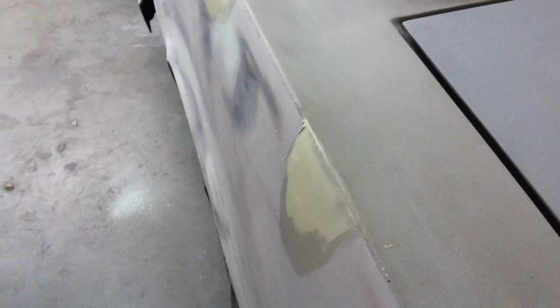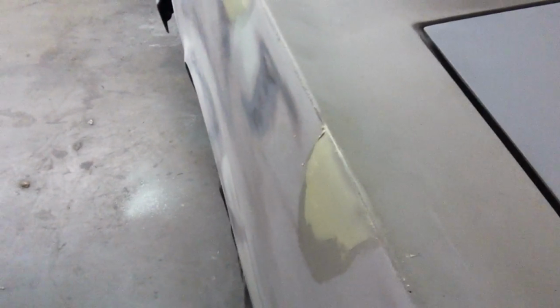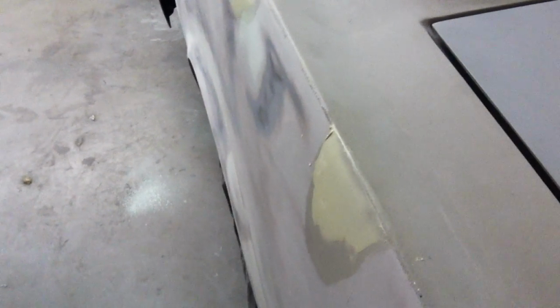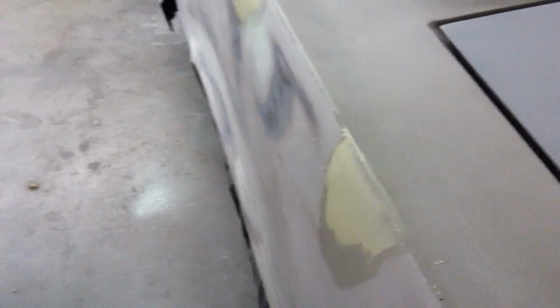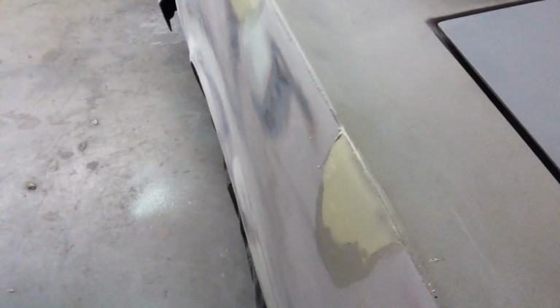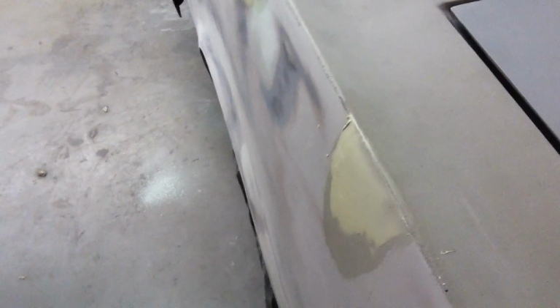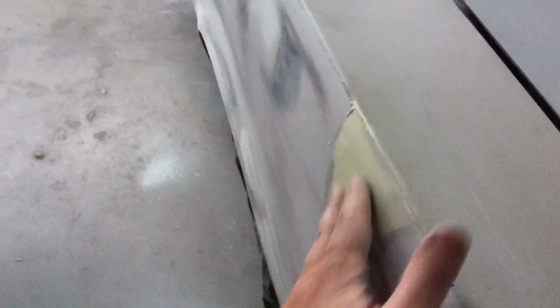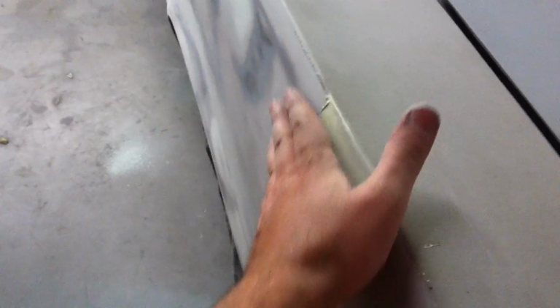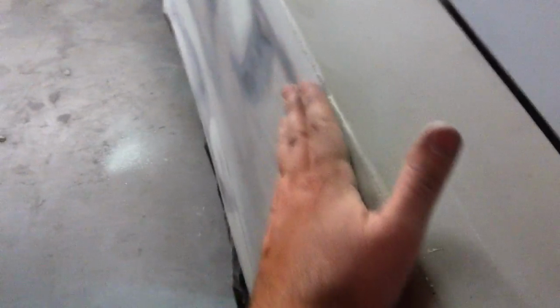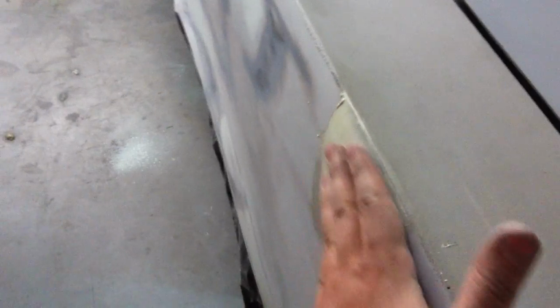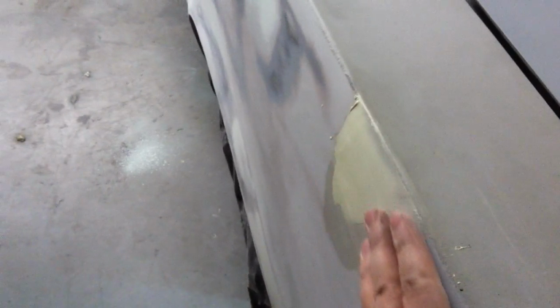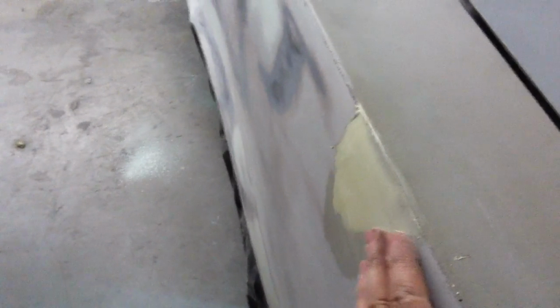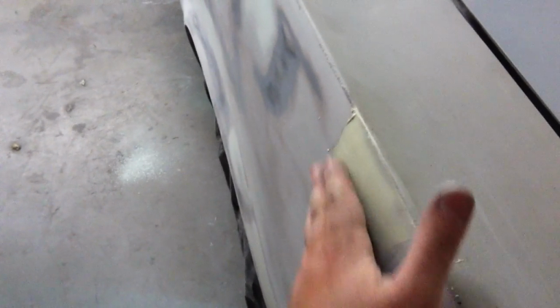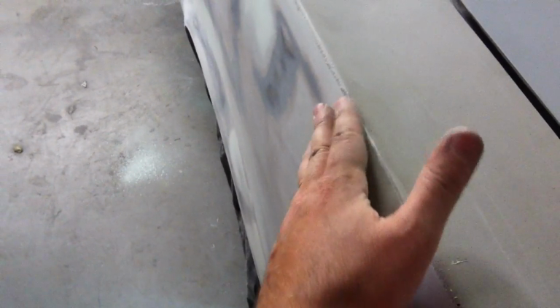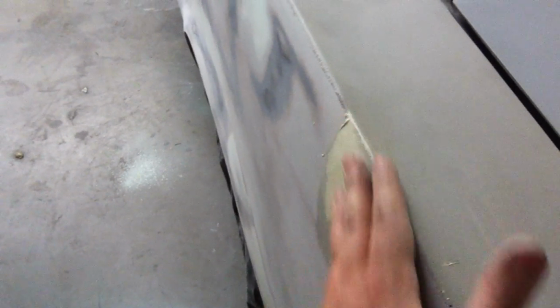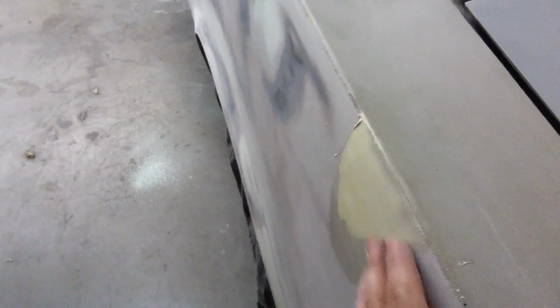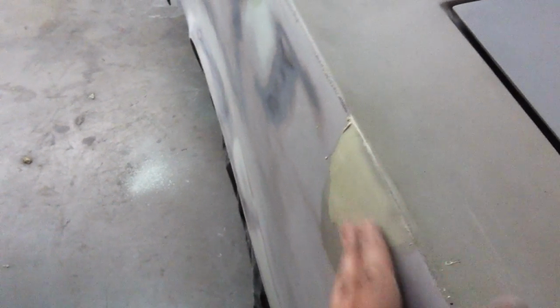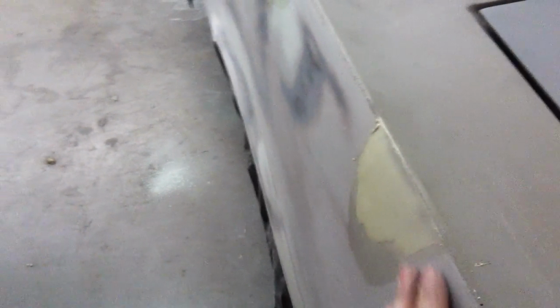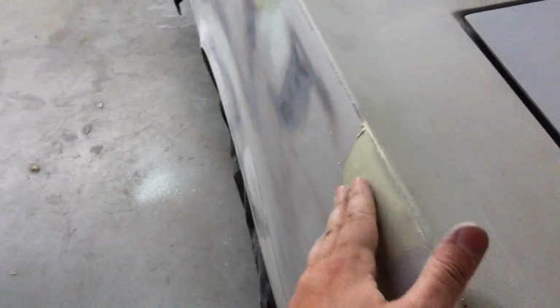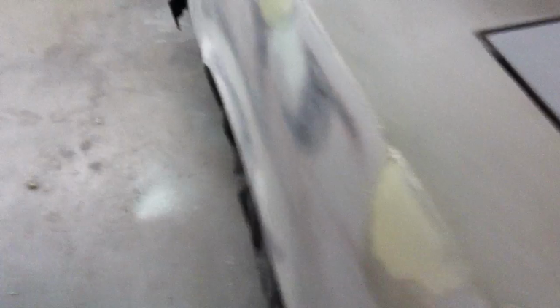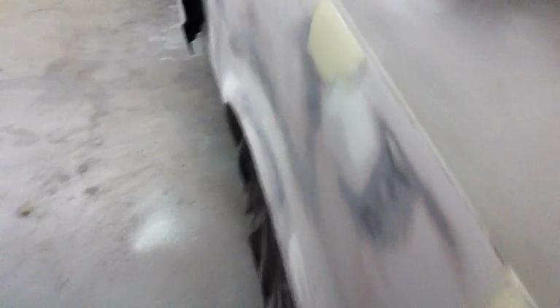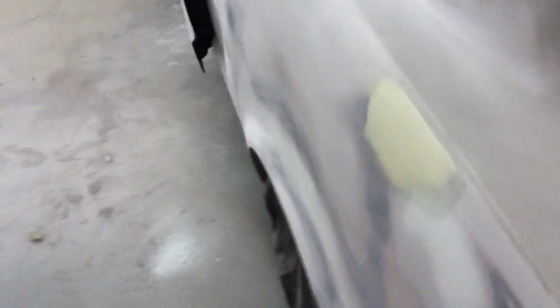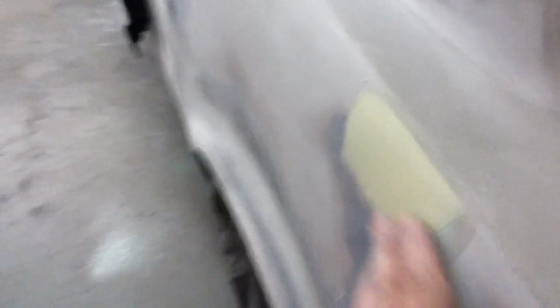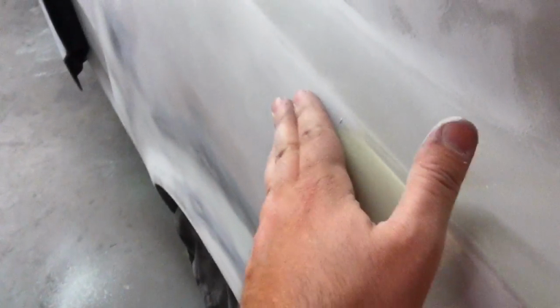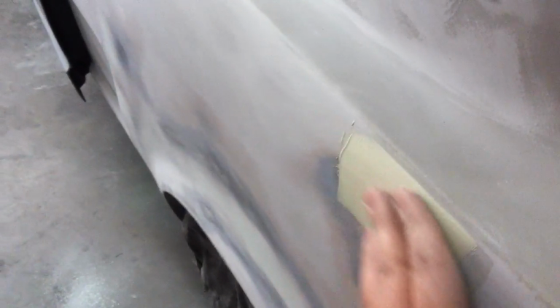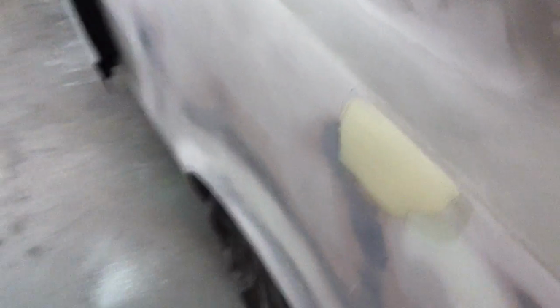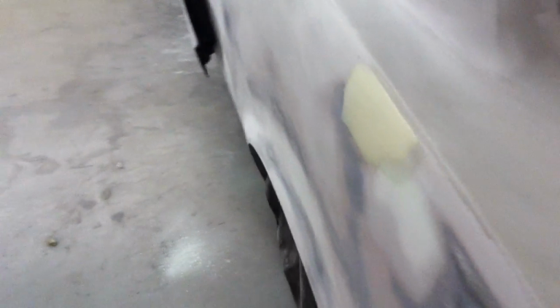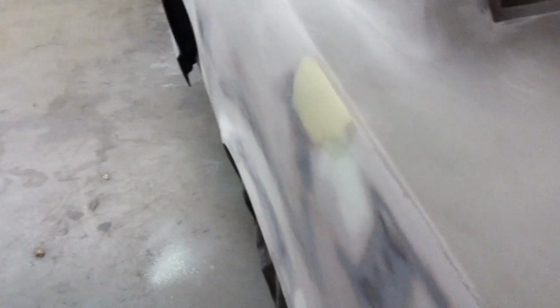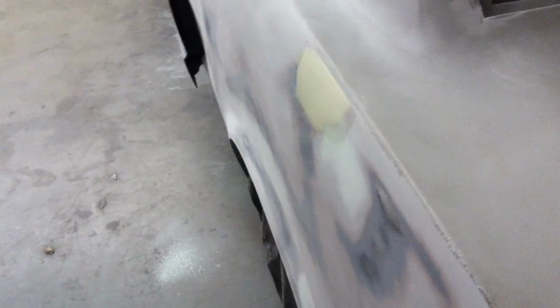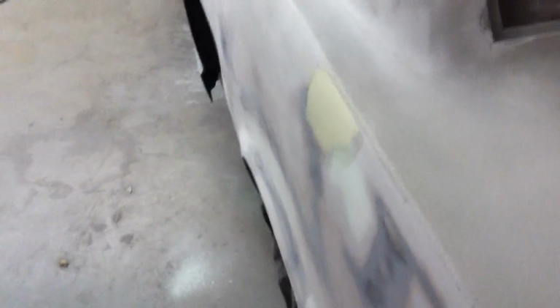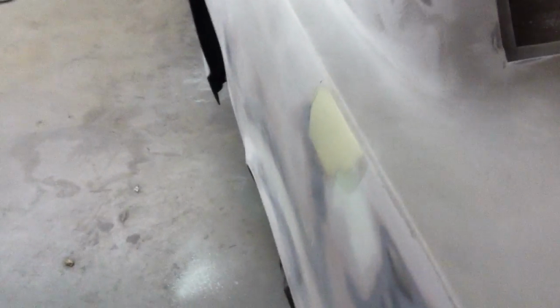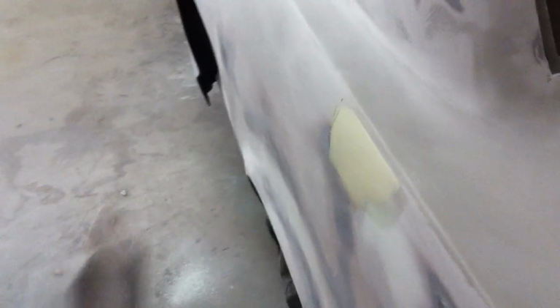Here's just a quick little video on feather edging. We've got a little low spot there, a little imperfection, and we fill that in with a little bit of filler. We've got another one right here too. So we're going to block this out real quick and just show you a feather edge.